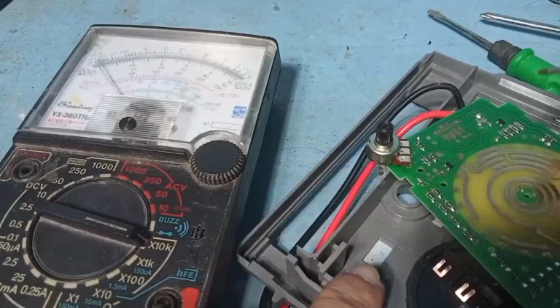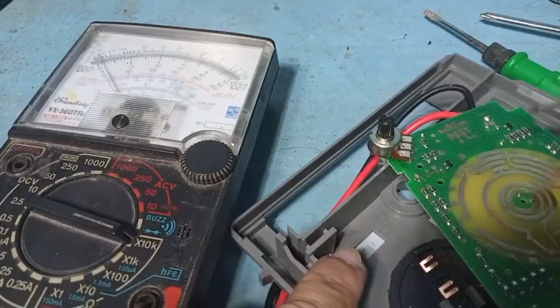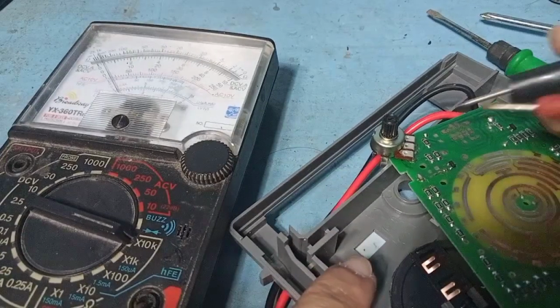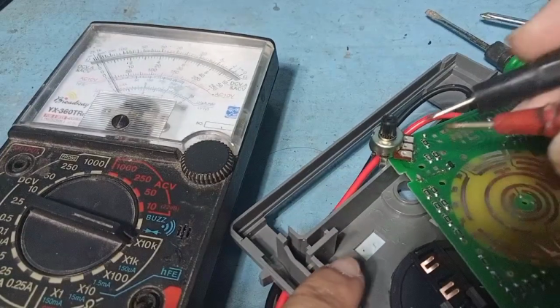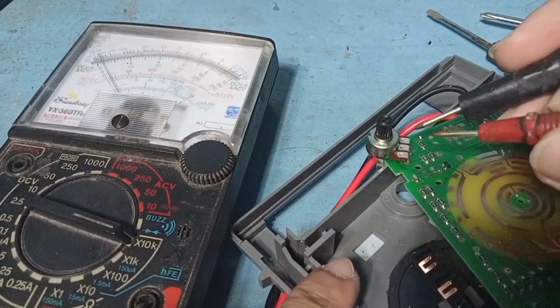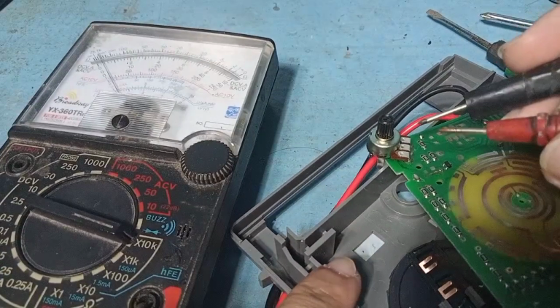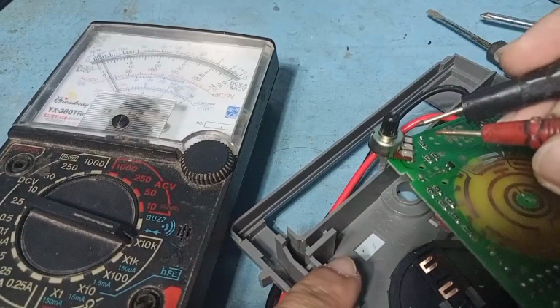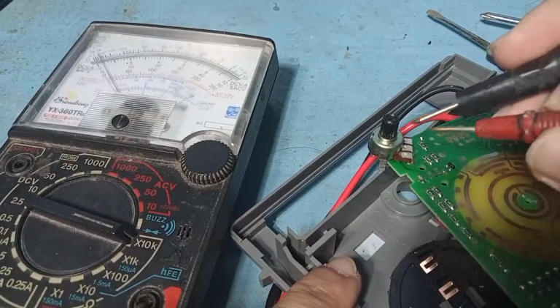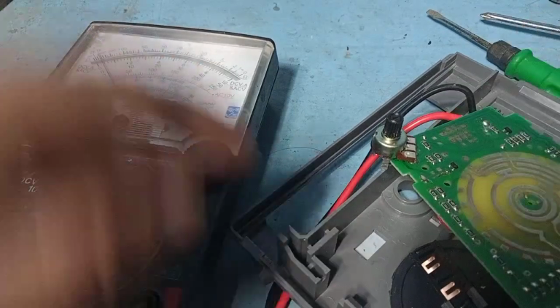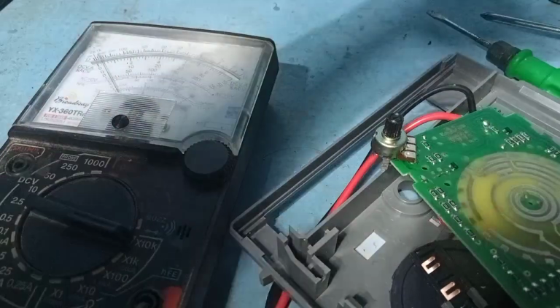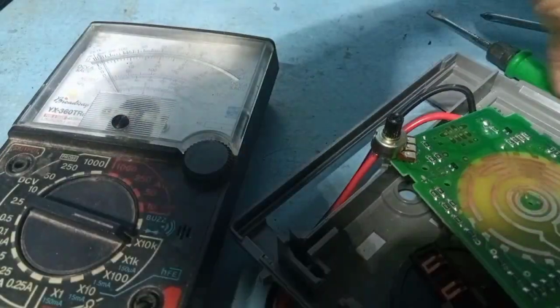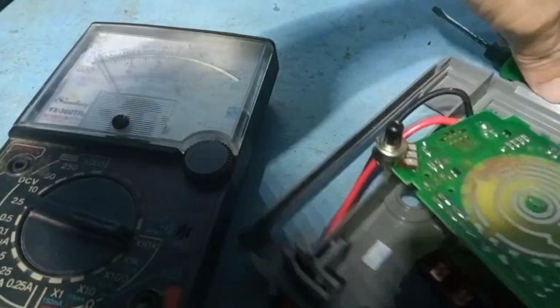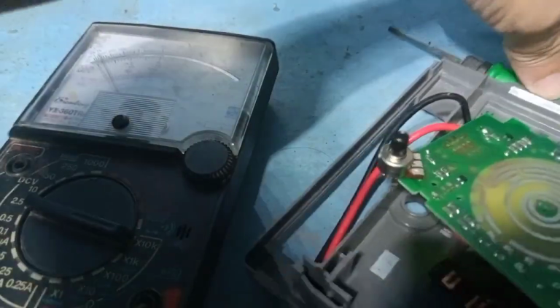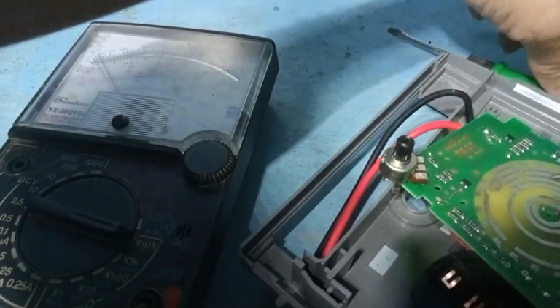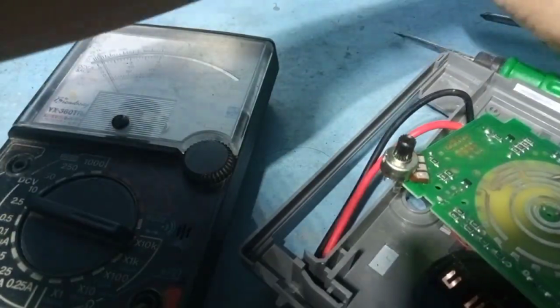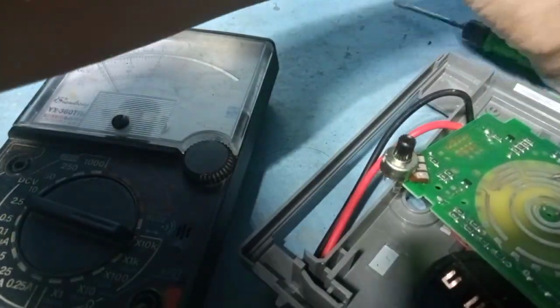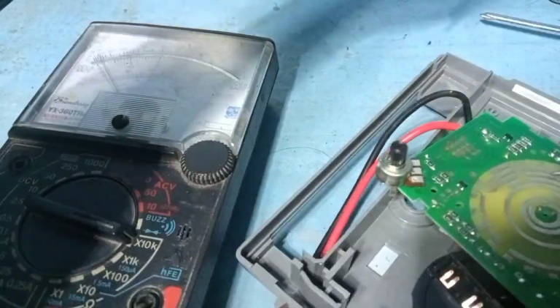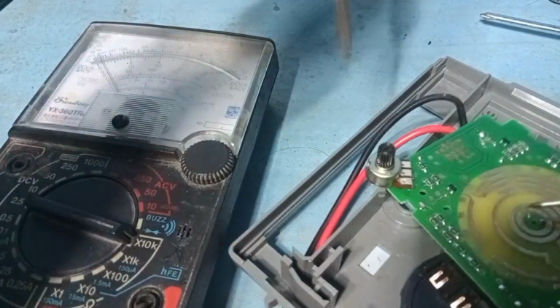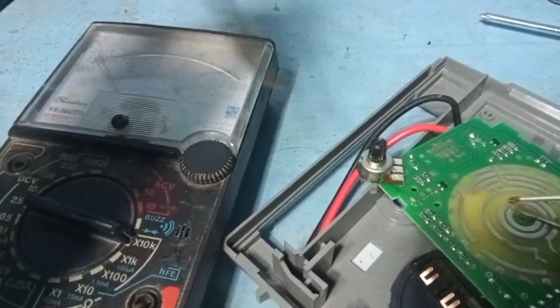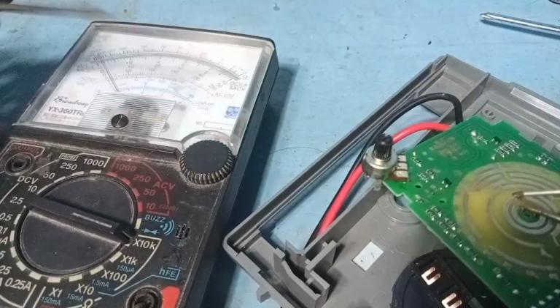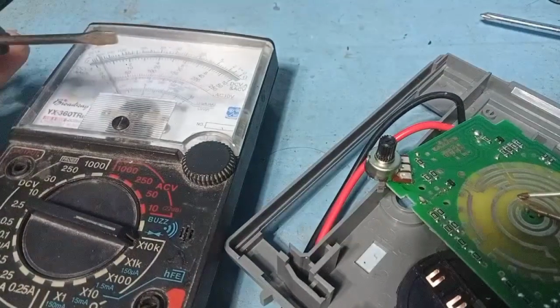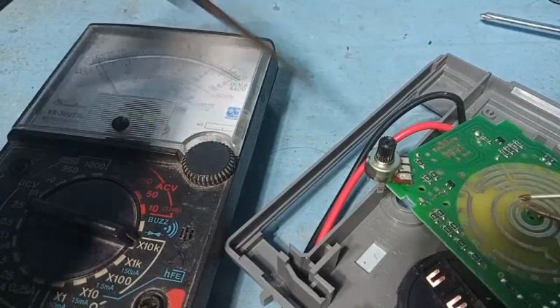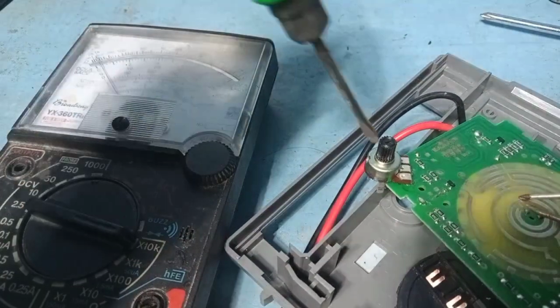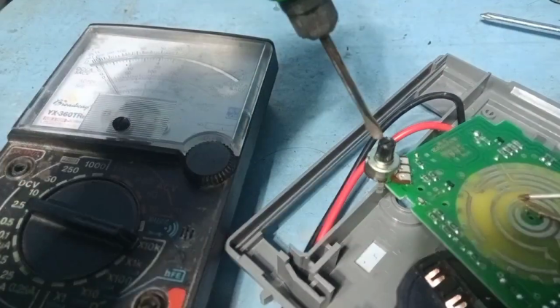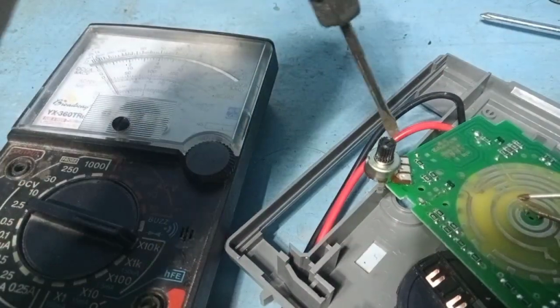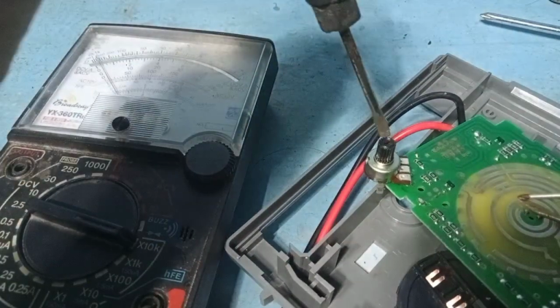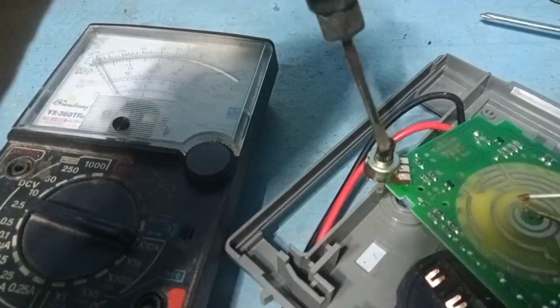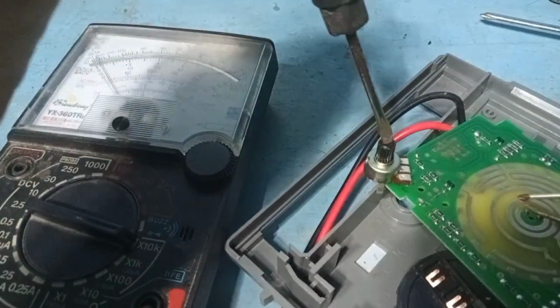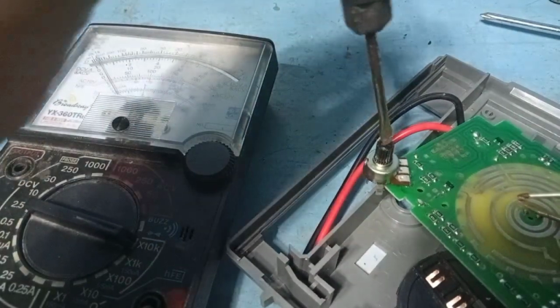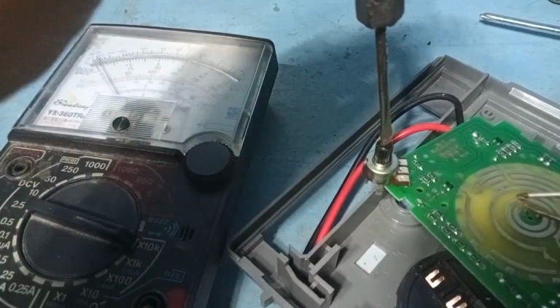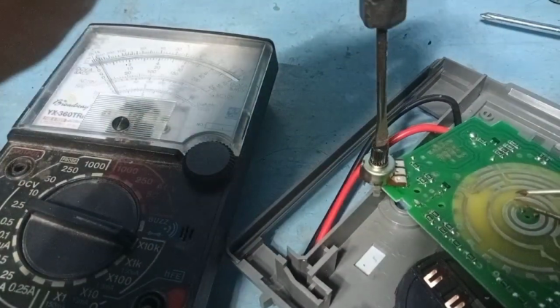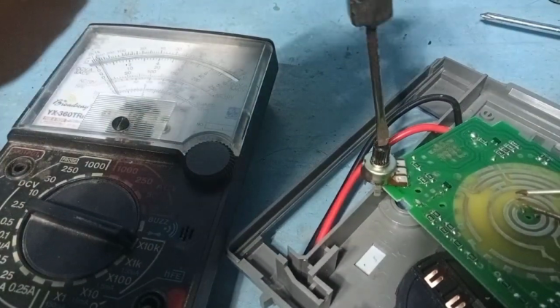Hey guys, welcome back to my YouTube channel. In this video, I will show how to test the potentiometer using a multimeter.